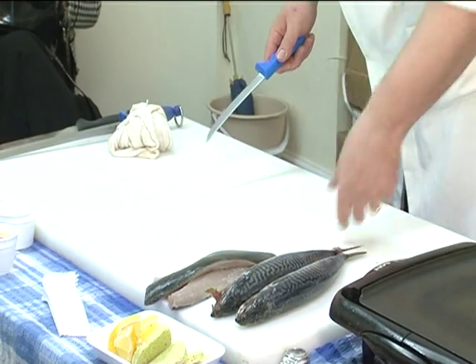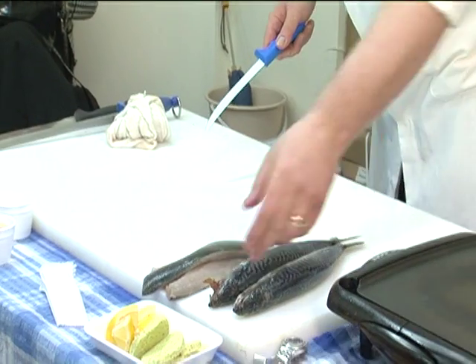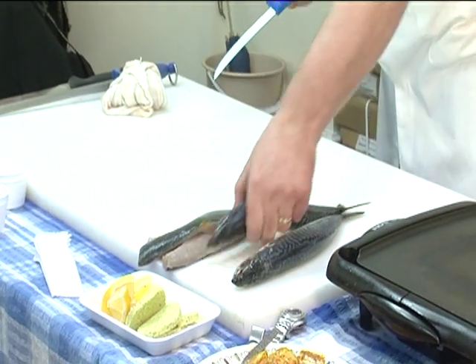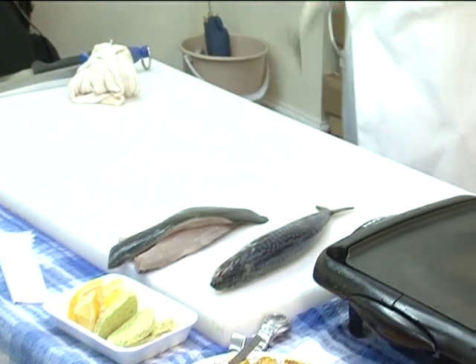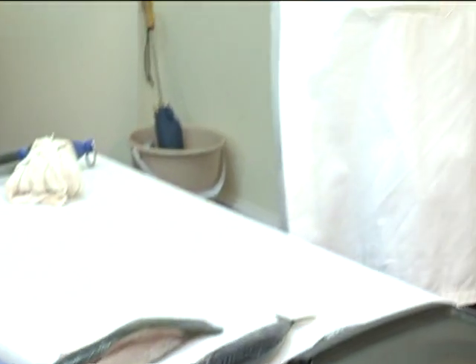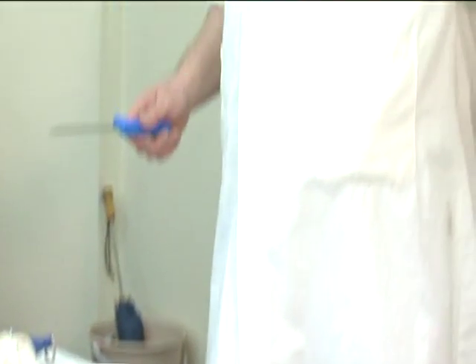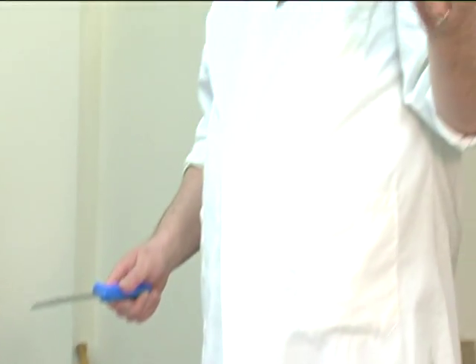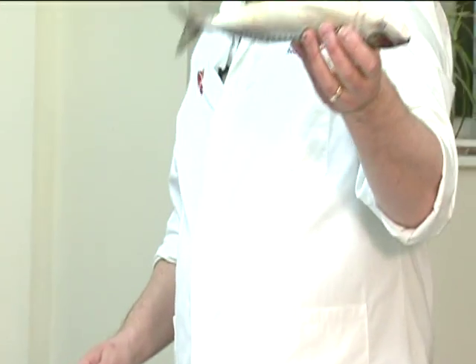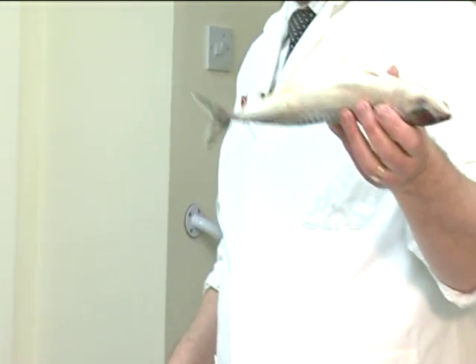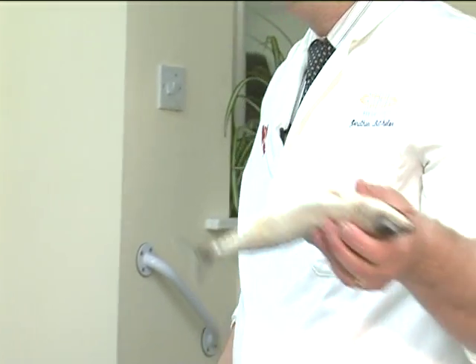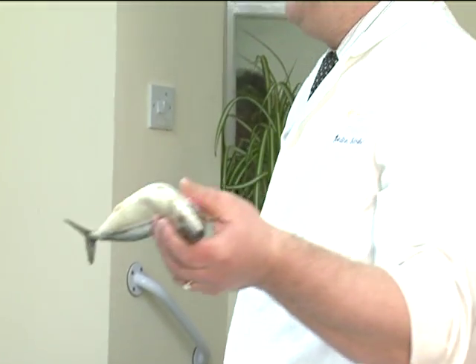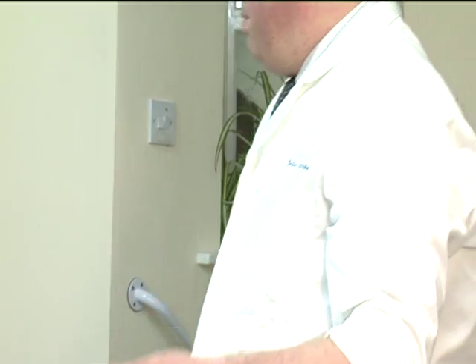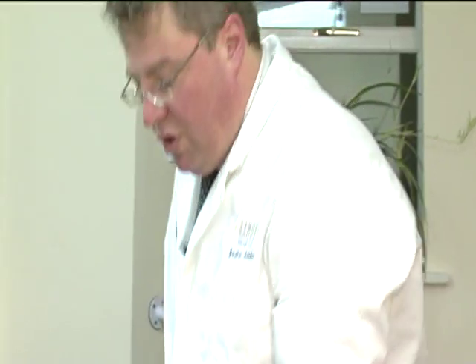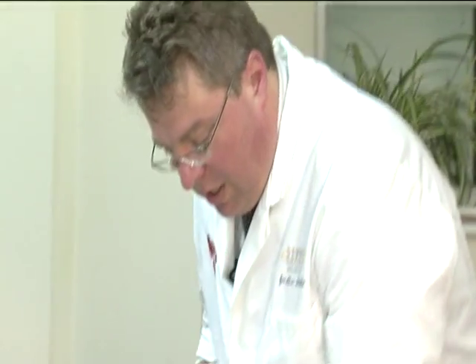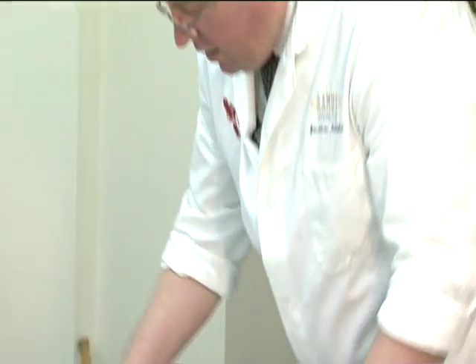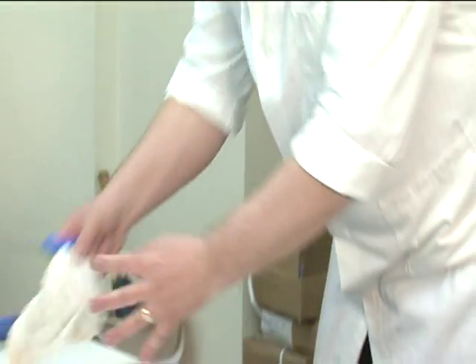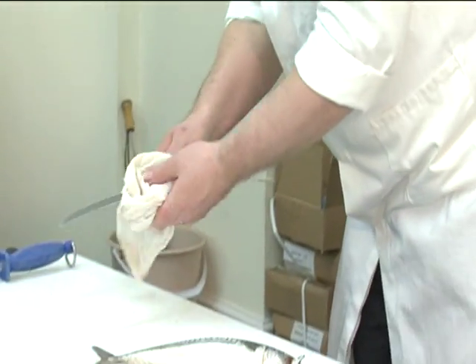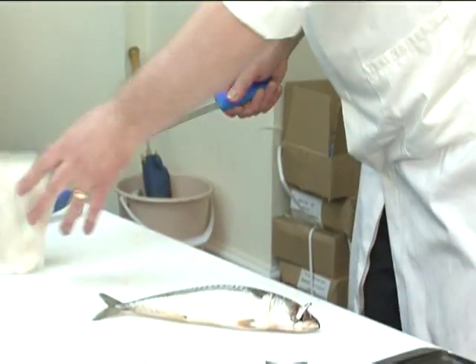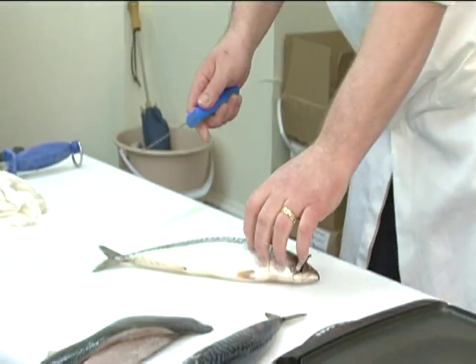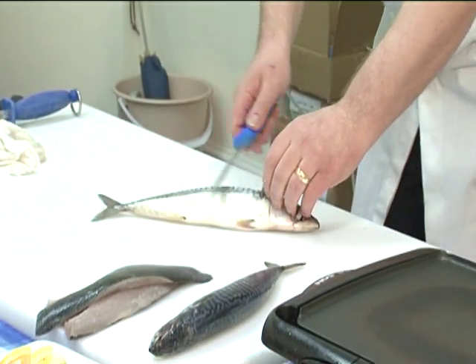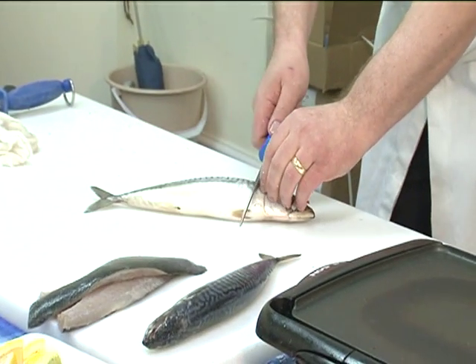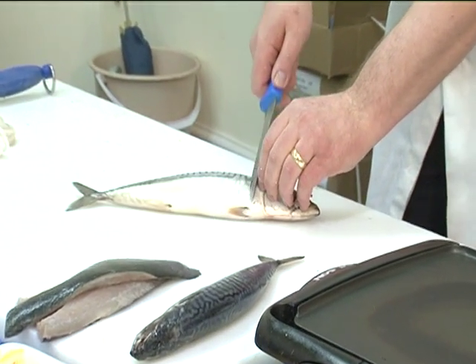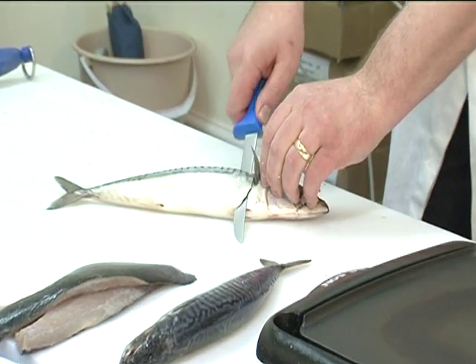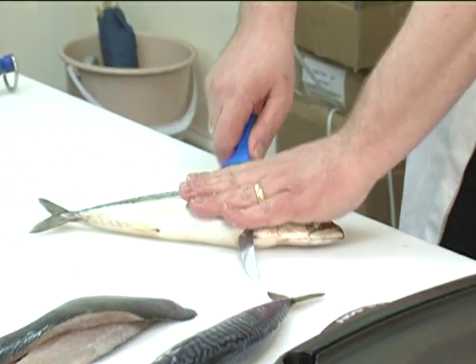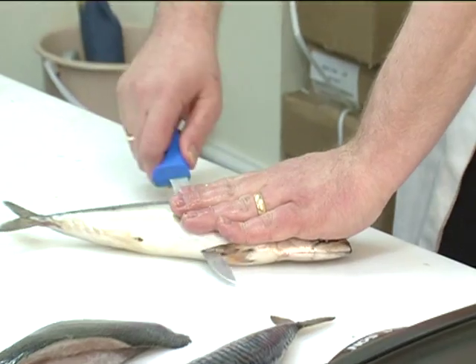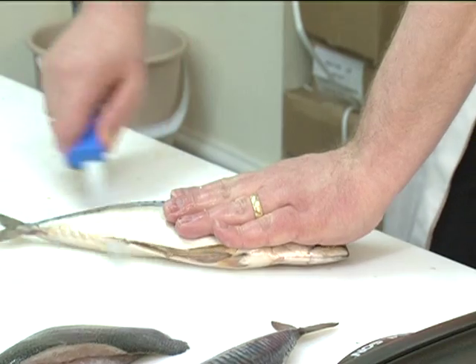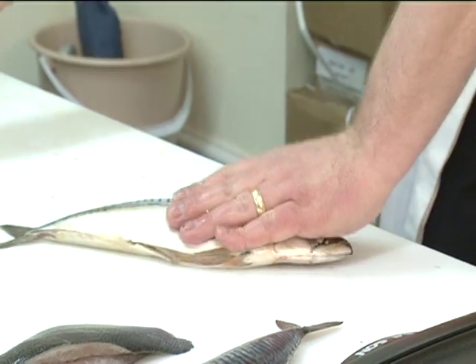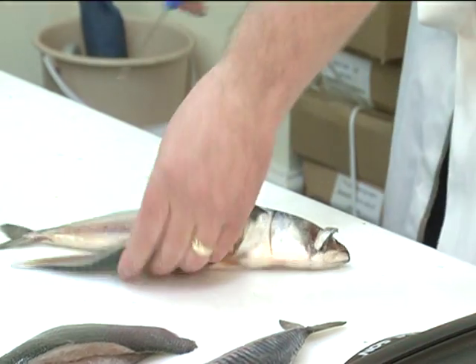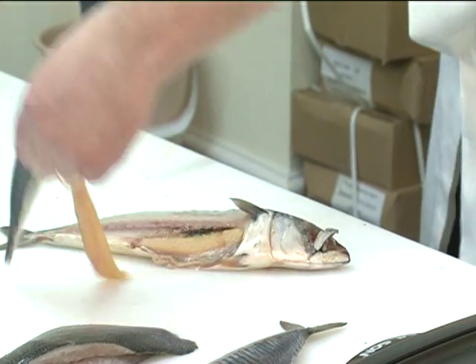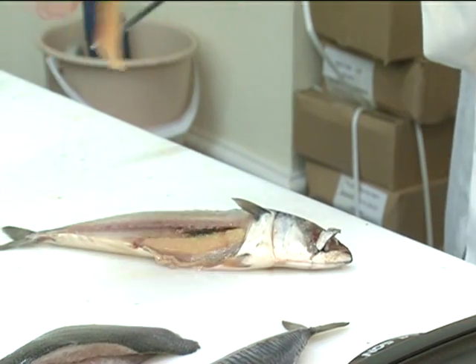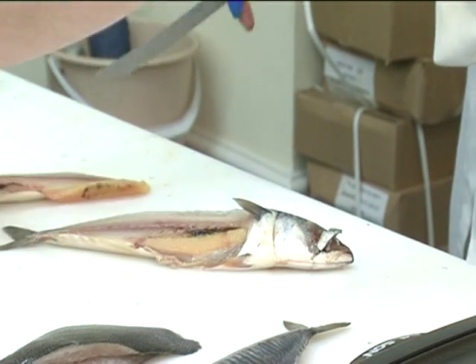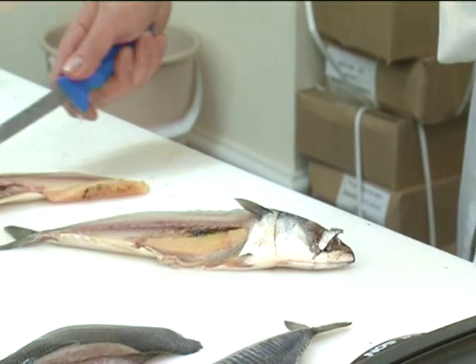You can use the same technique to fillet the mackerel, but because the mackerel has a much softer bone structure, you can actually be a little bit cleverer and just do that. And it takes it straight off like that.